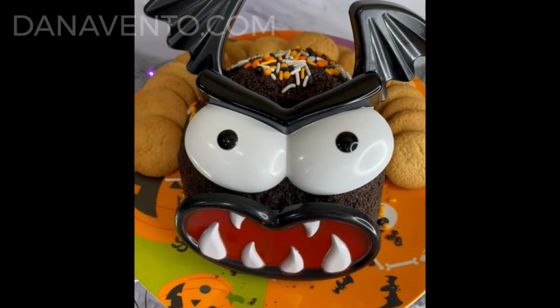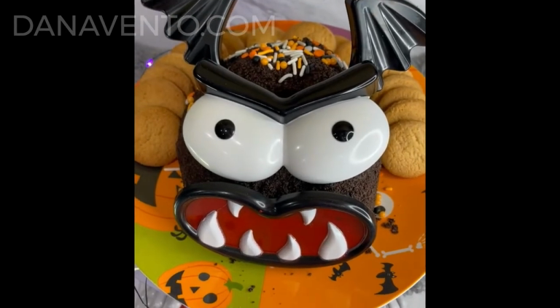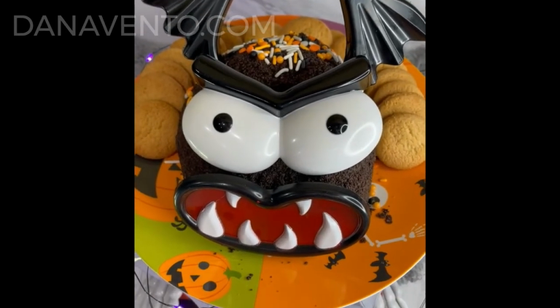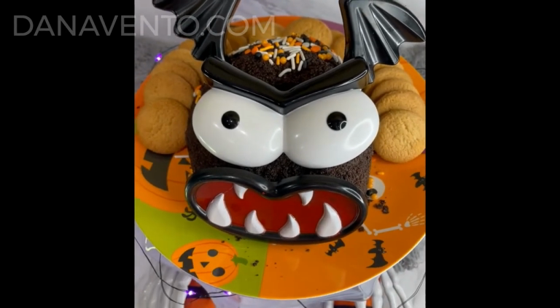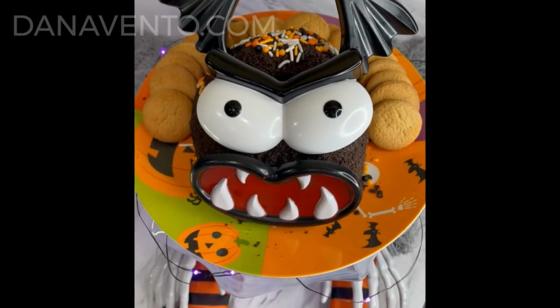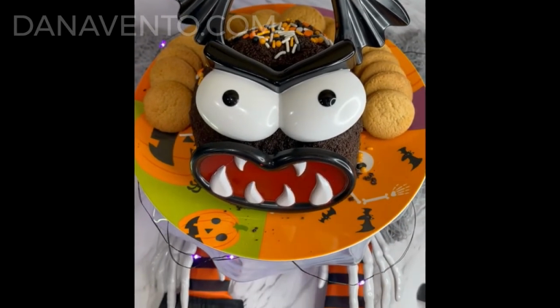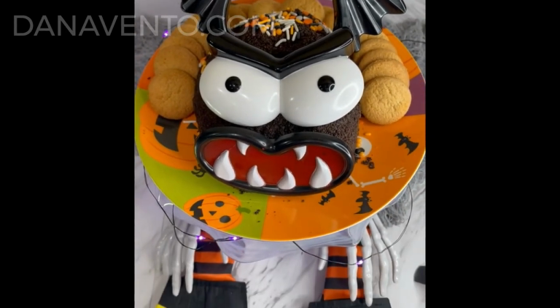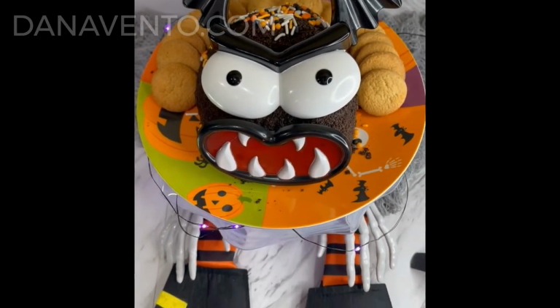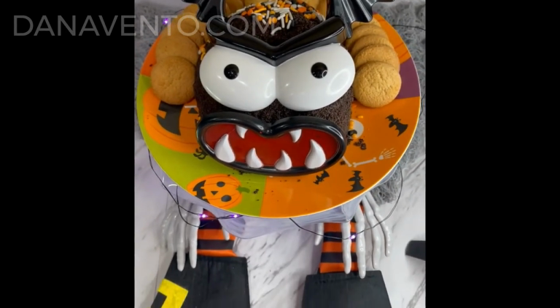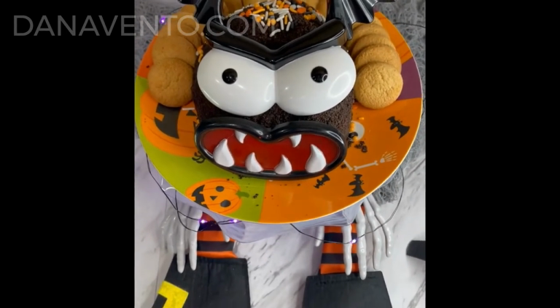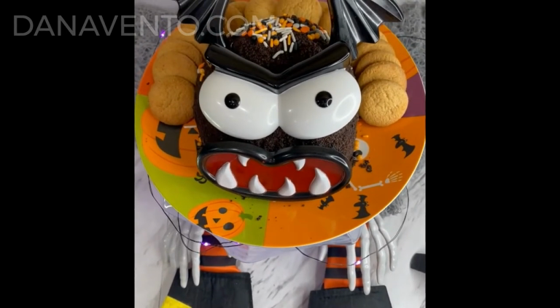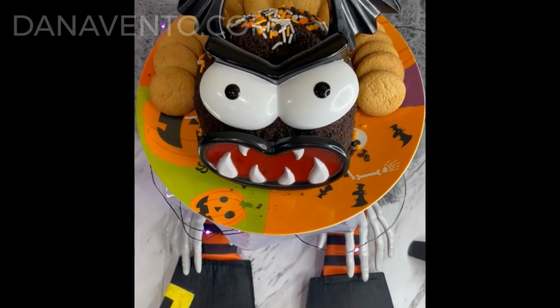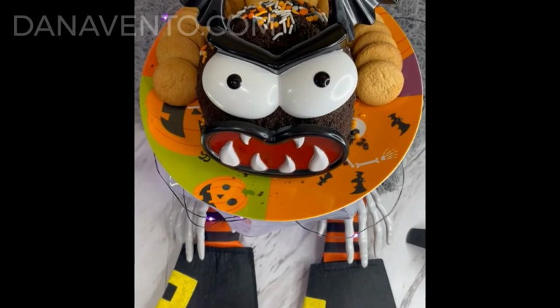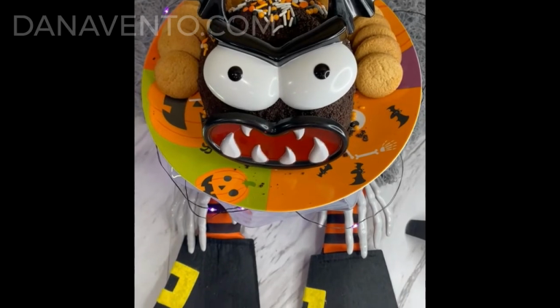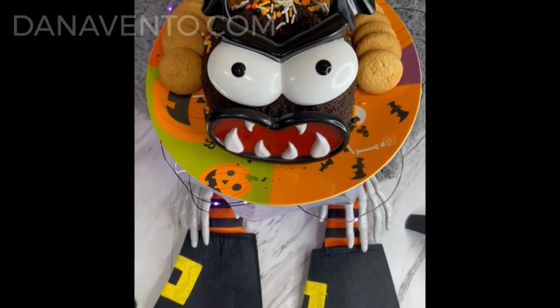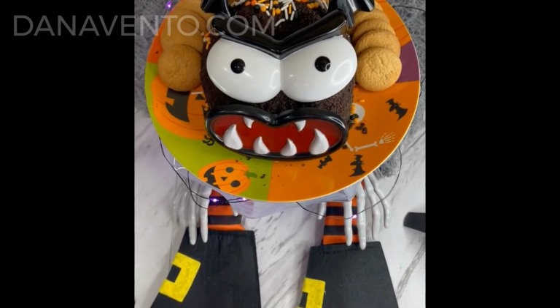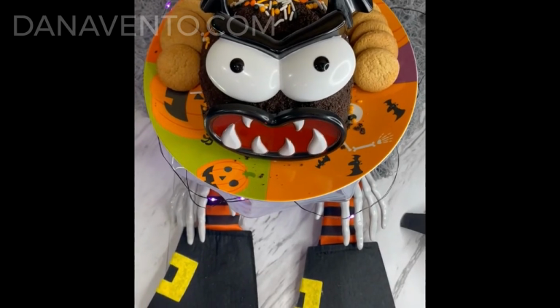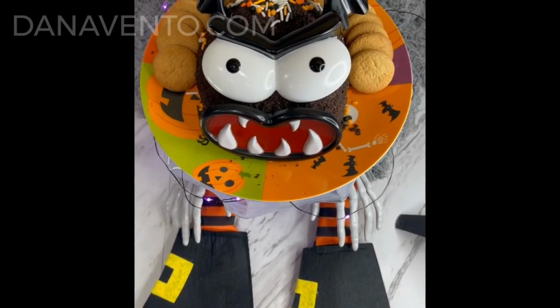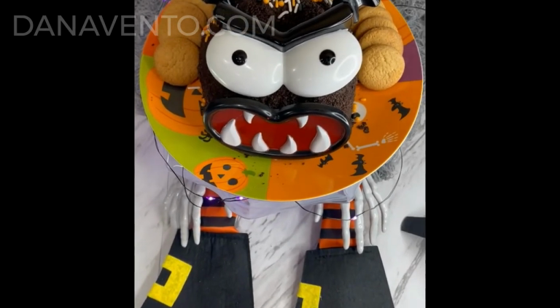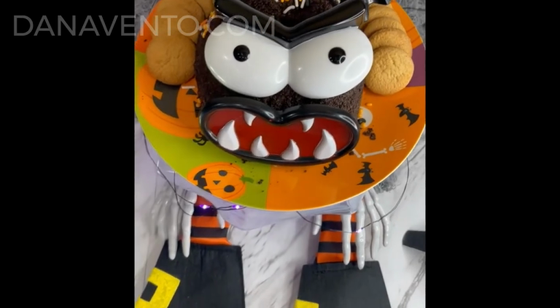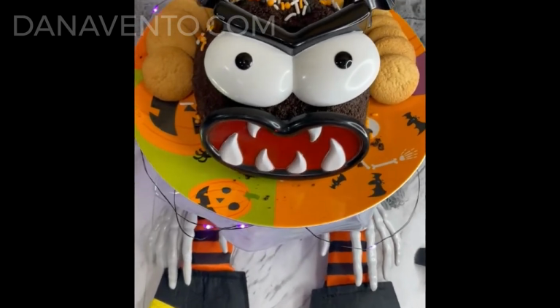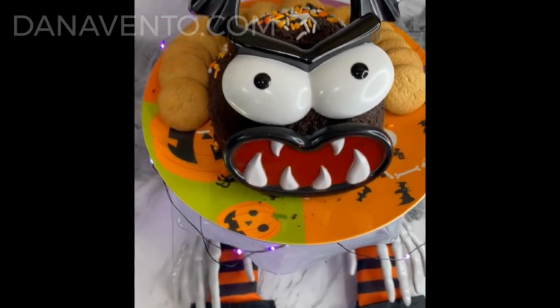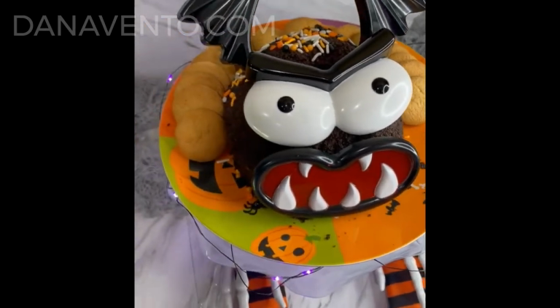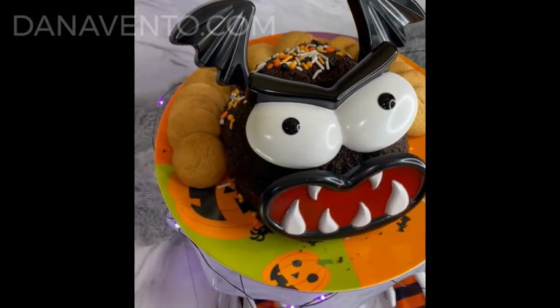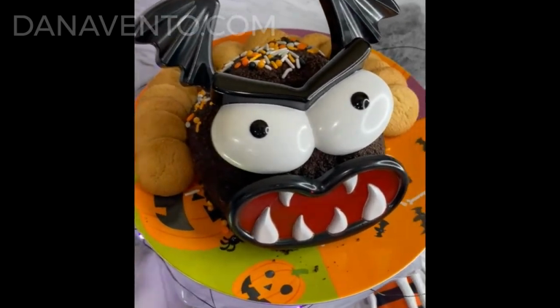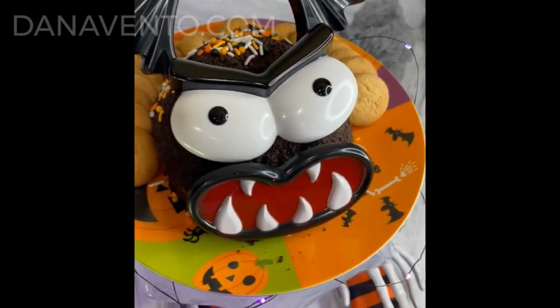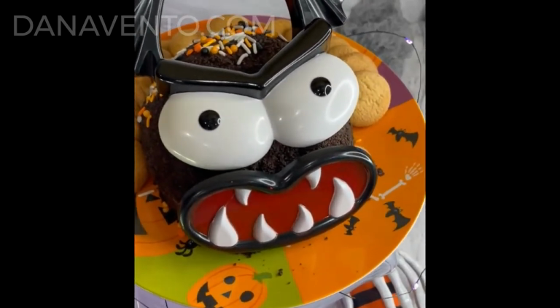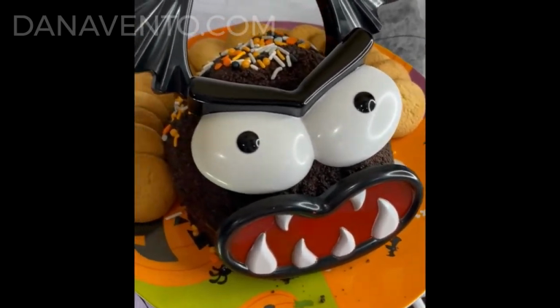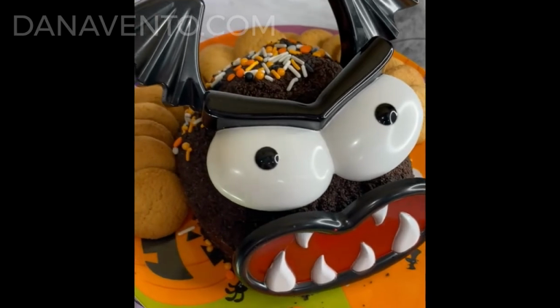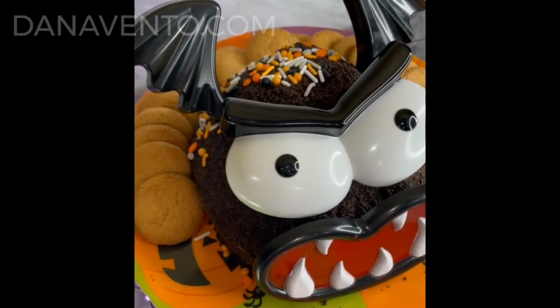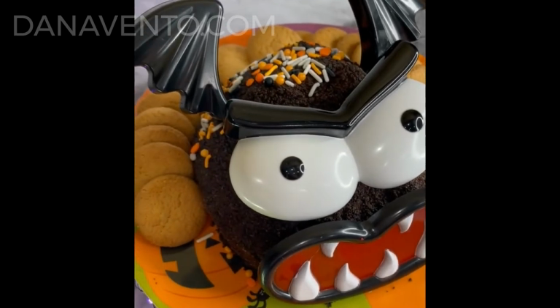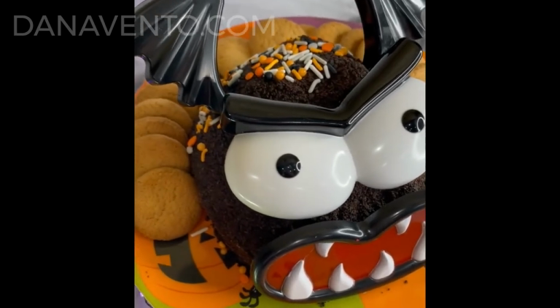Ingredients: 8 ounces of cream cheese, a package of Oreo crumbs, vanilla extract, confectionery sugar, Dutch cocoa powder, mini morsels, and some colorful sprinkles.